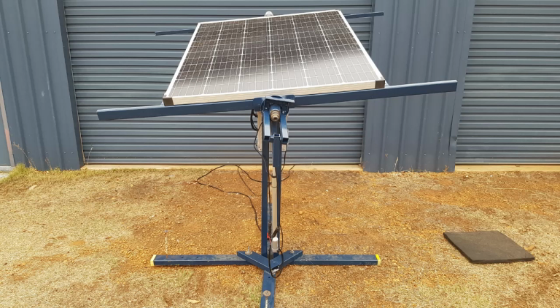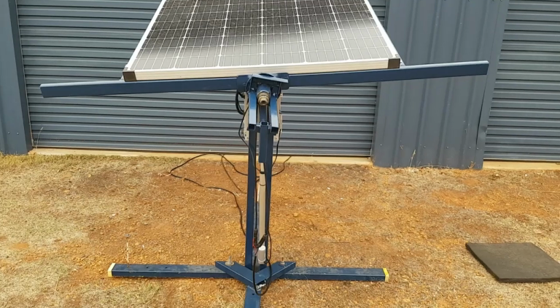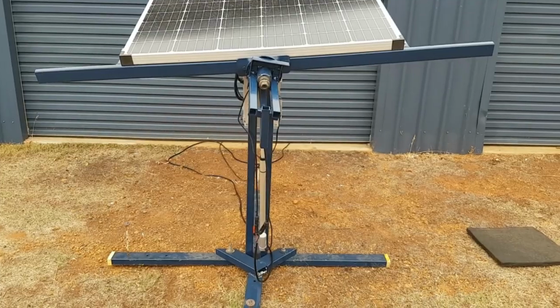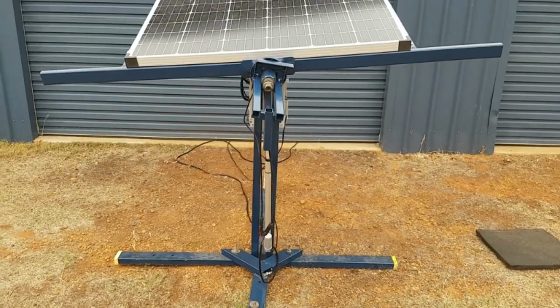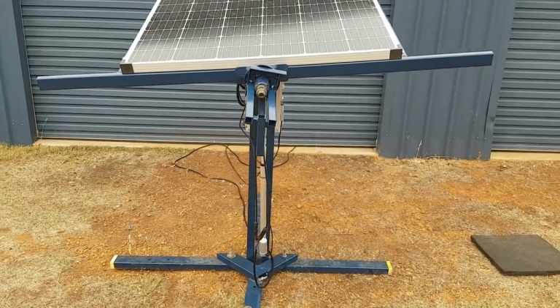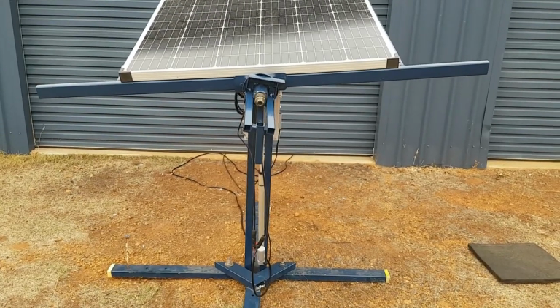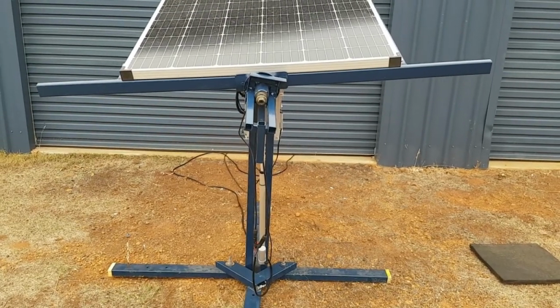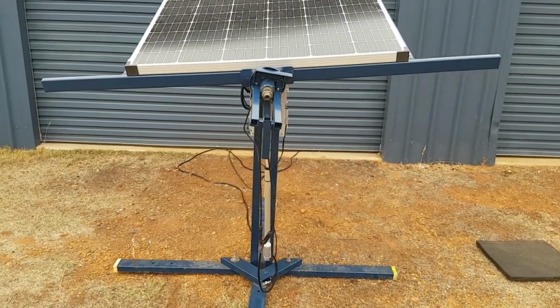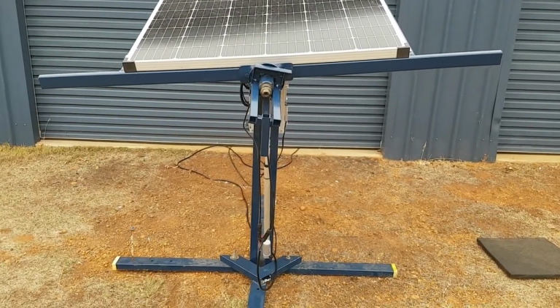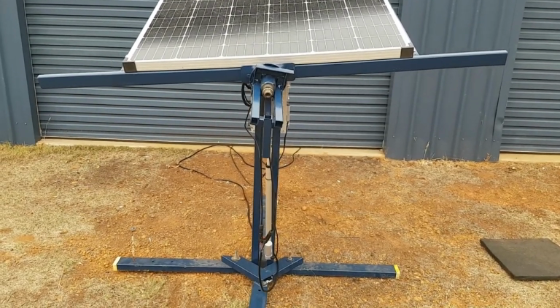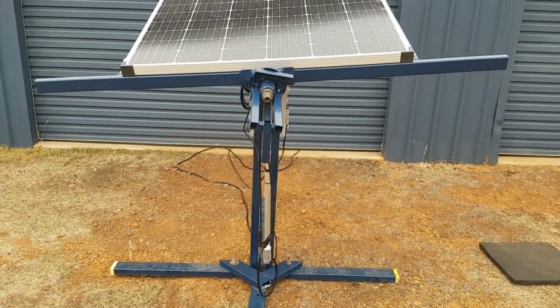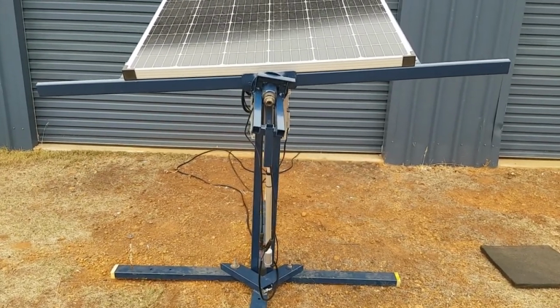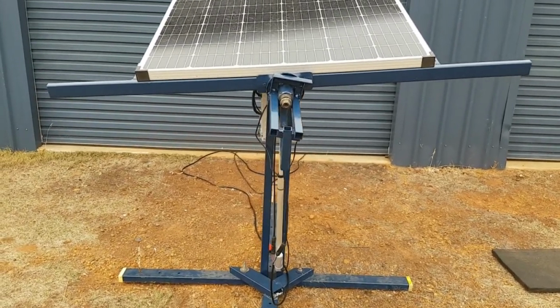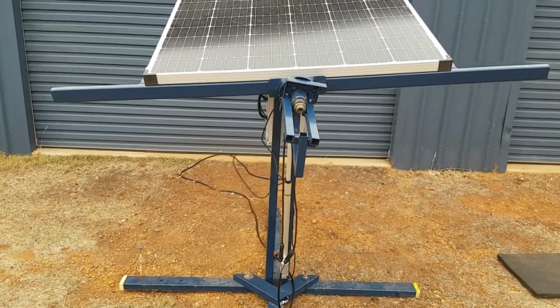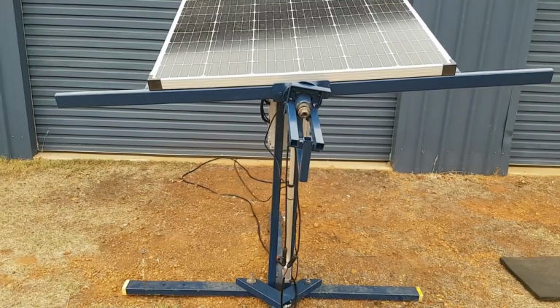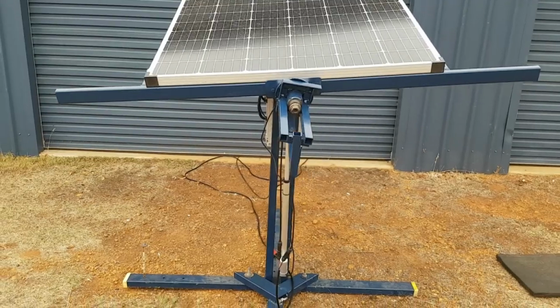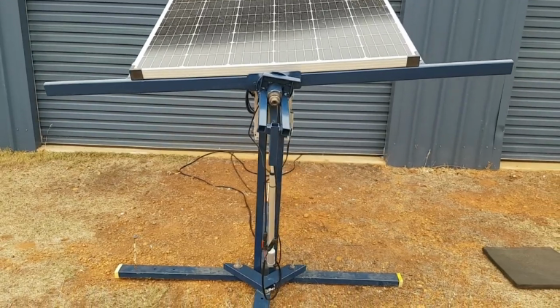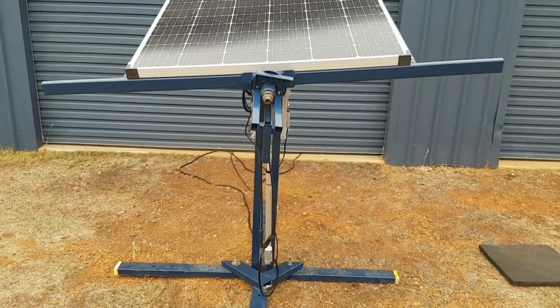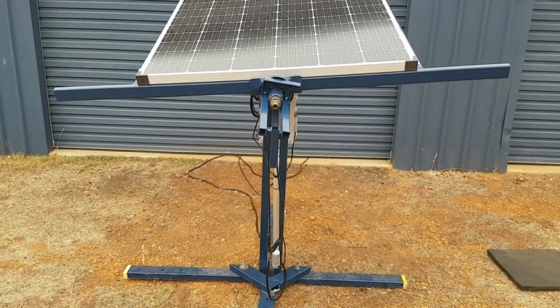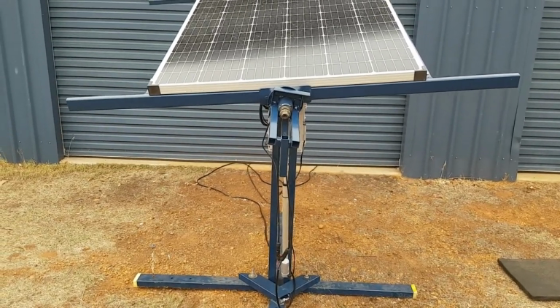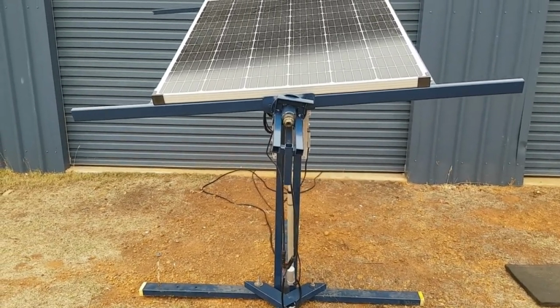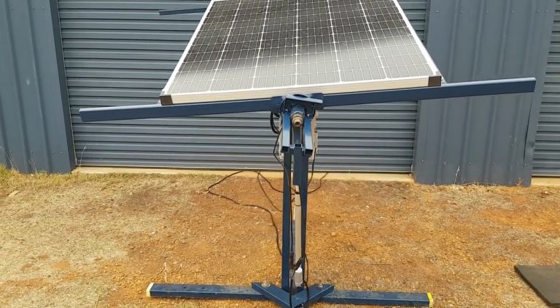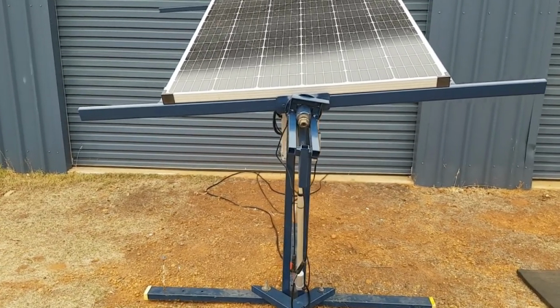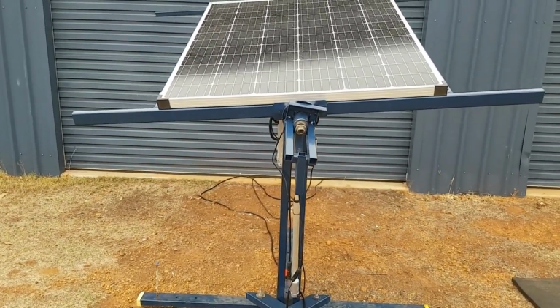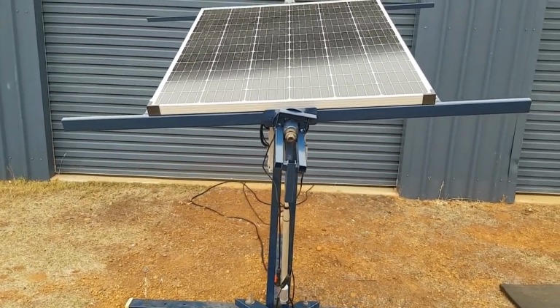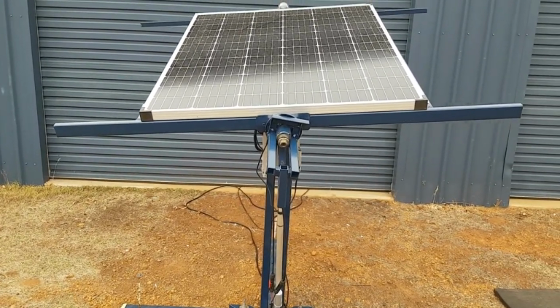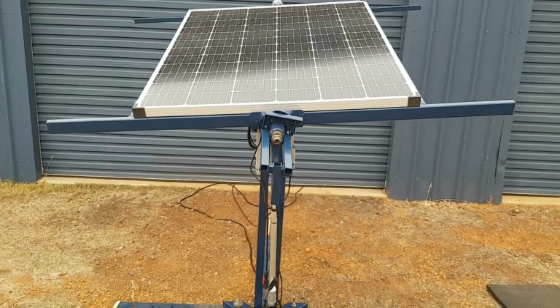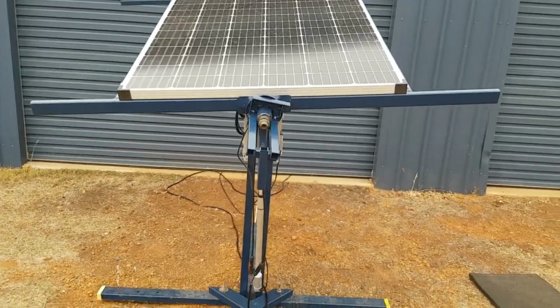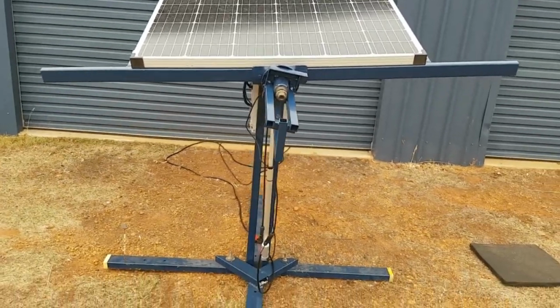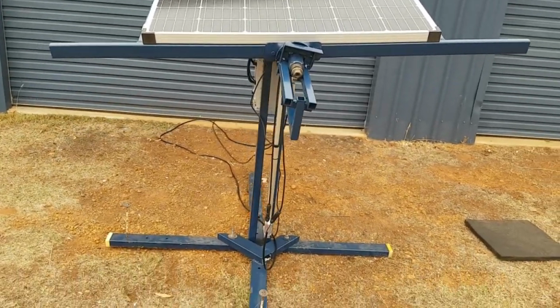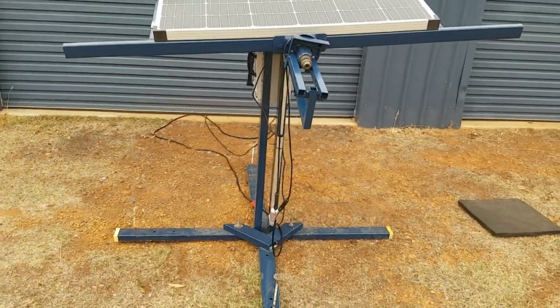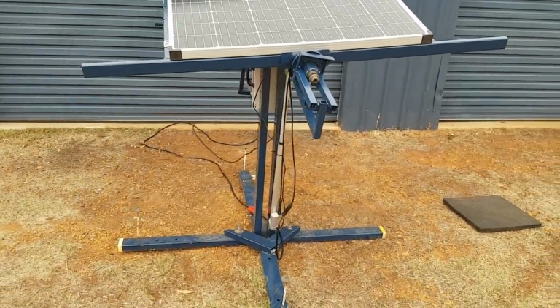This is a video of a solar tracker I've built myself, which is controlled with a WST-03-2 dual-axis solar tracker controller, available cheaply on eBay, along with the rams.